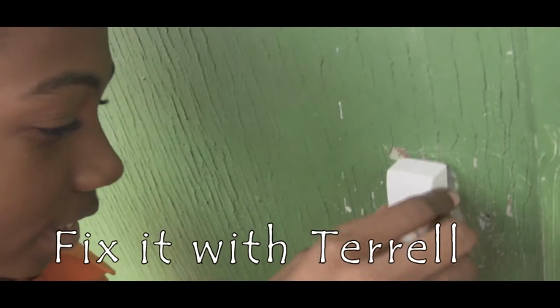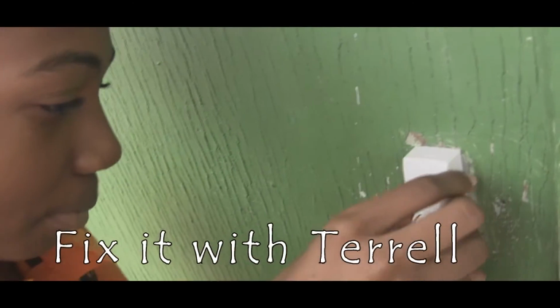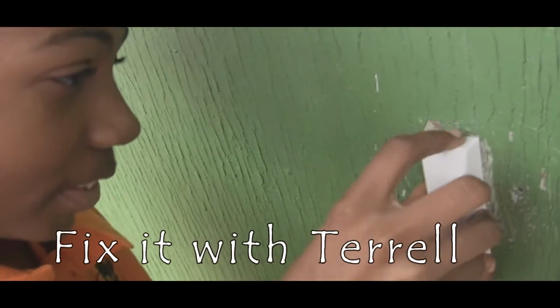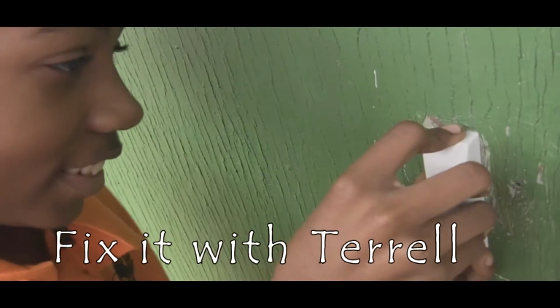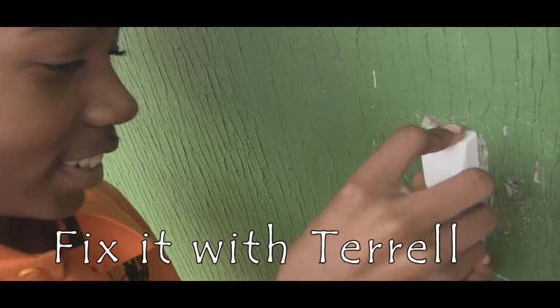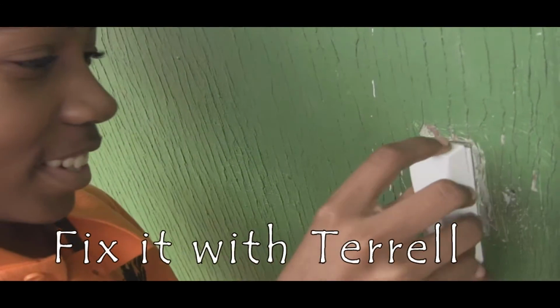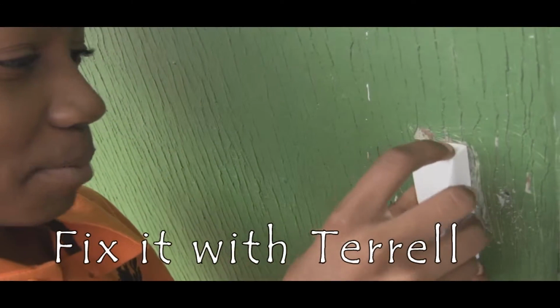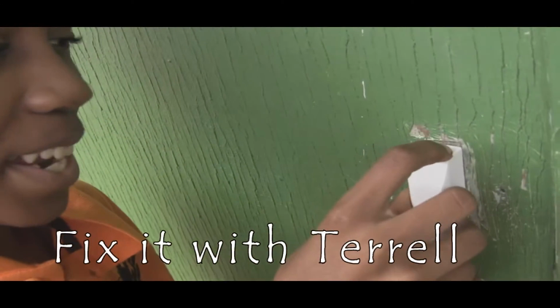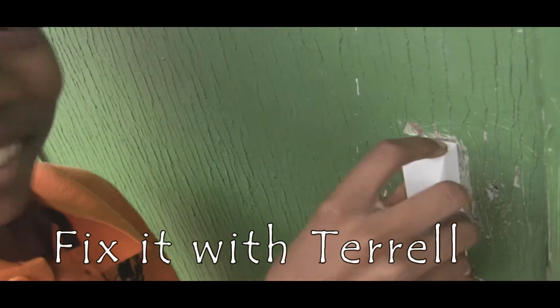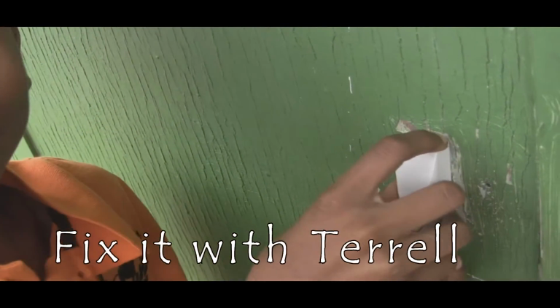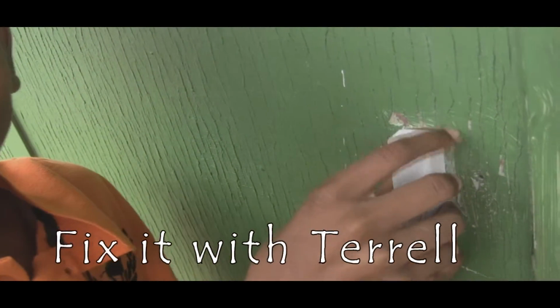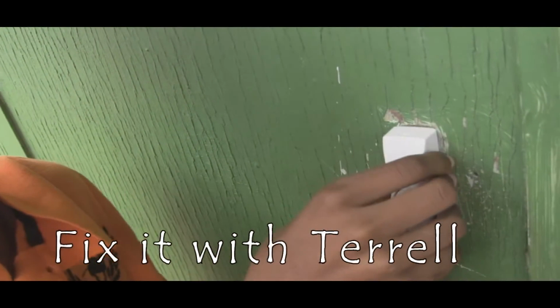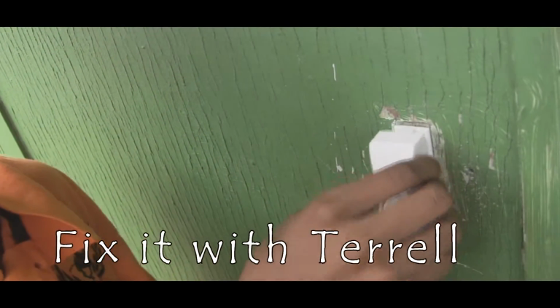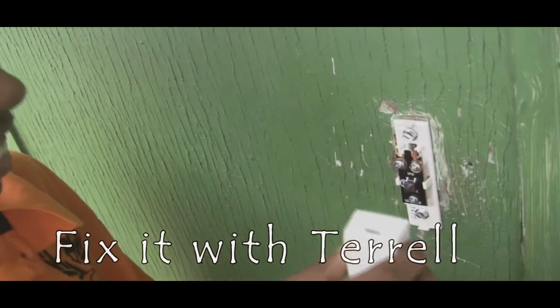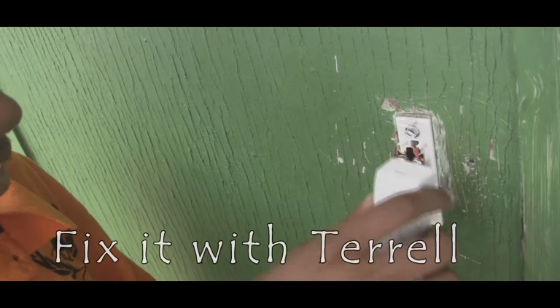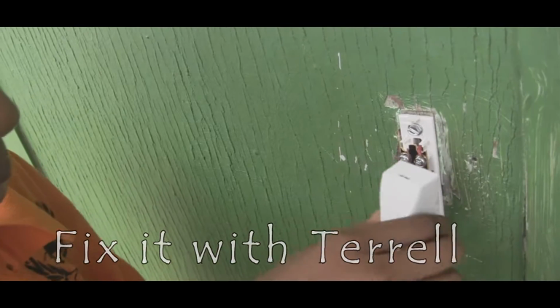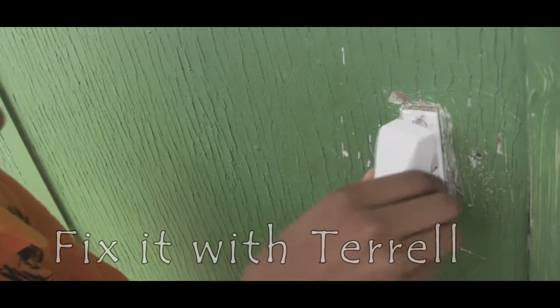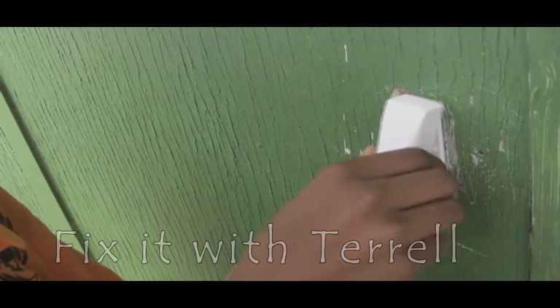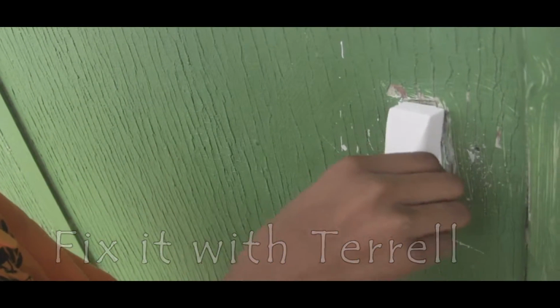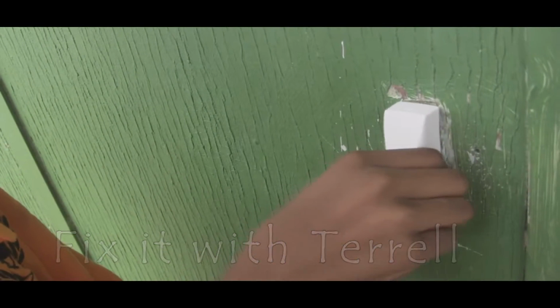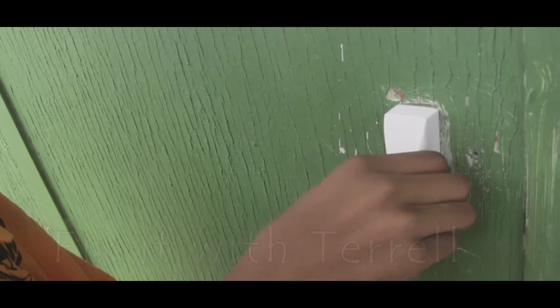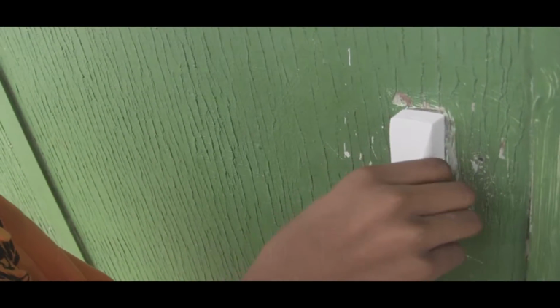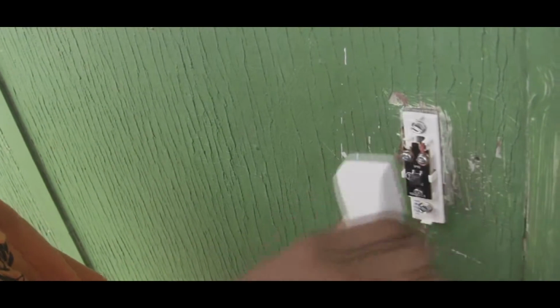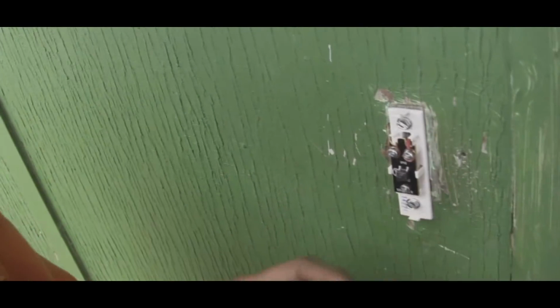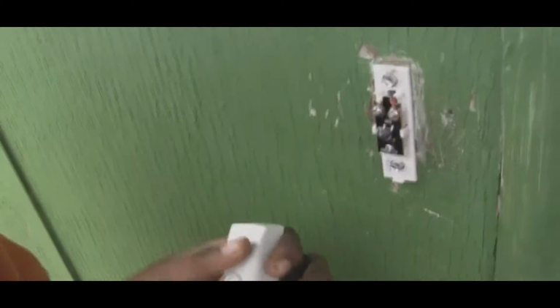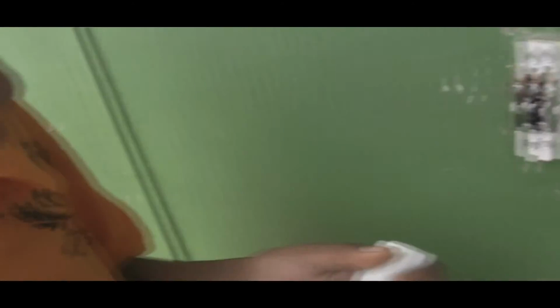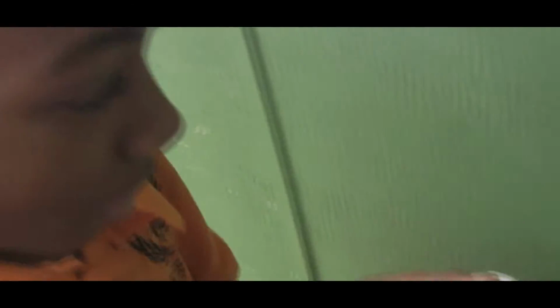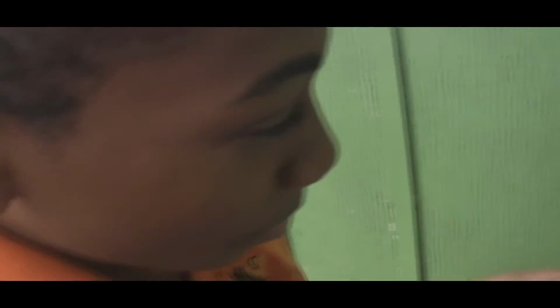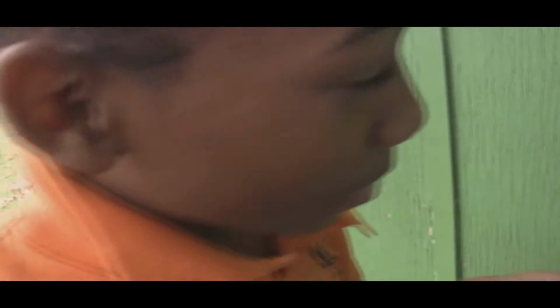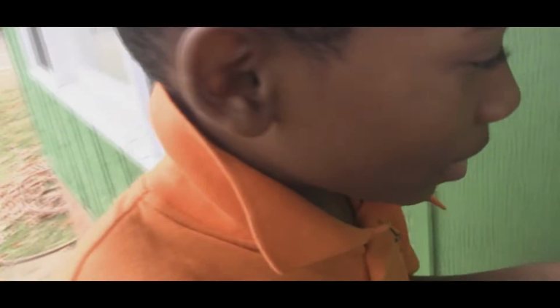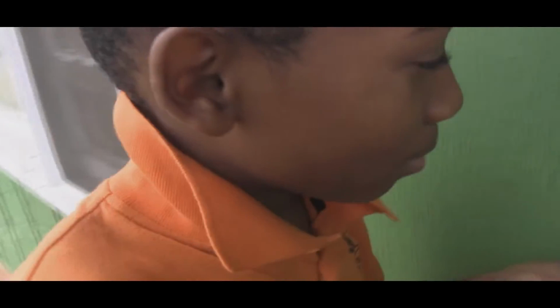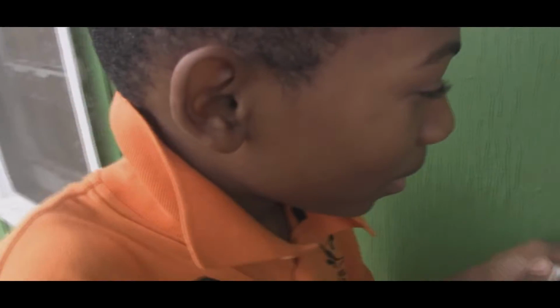Stop the tape, stop the tape. We have a problem. I have to make some adjustments and we are putting the nuts in.